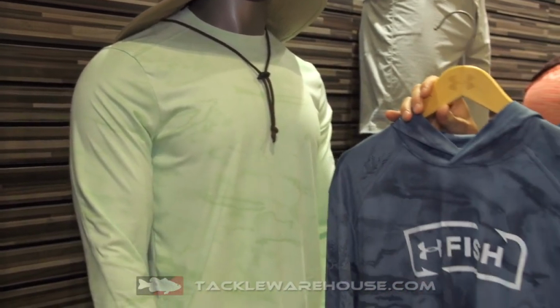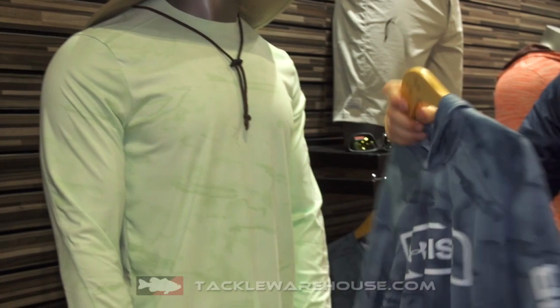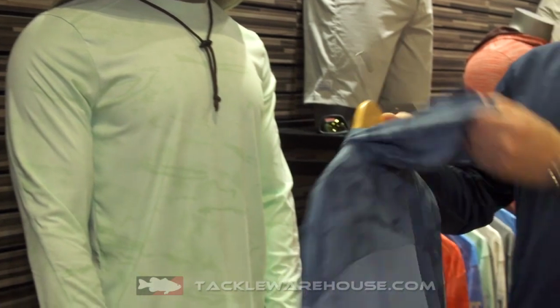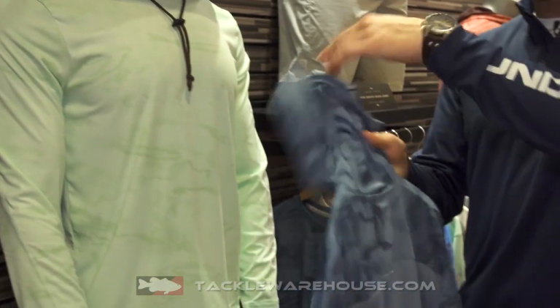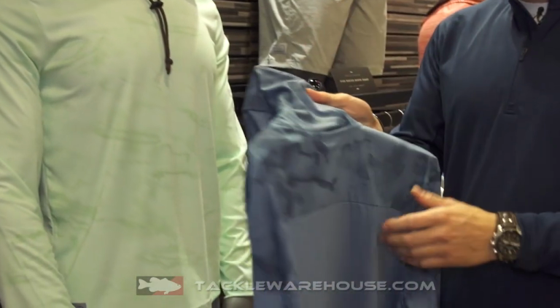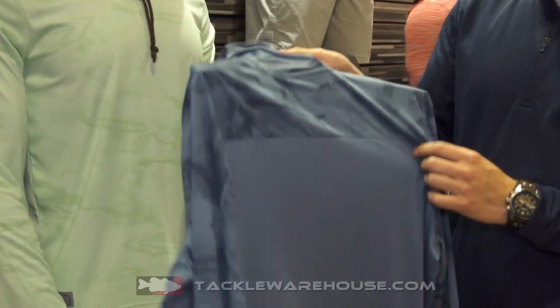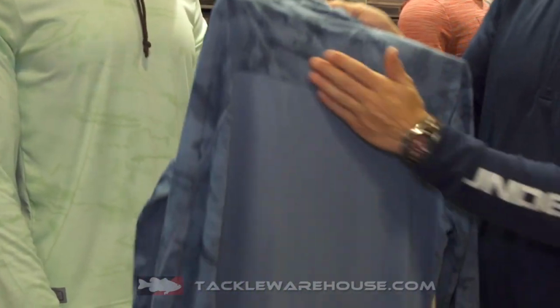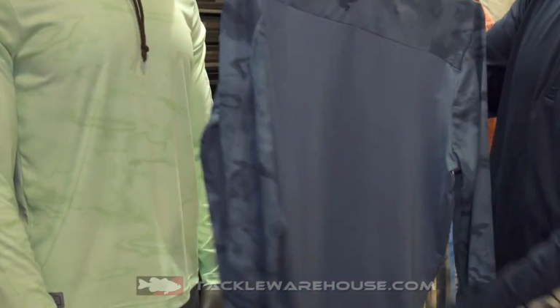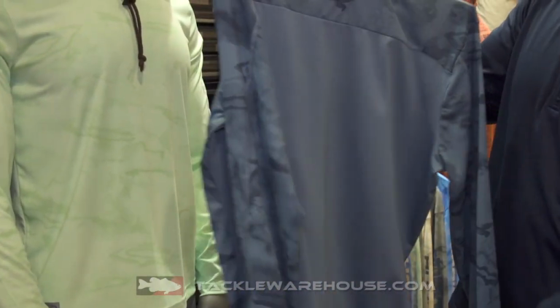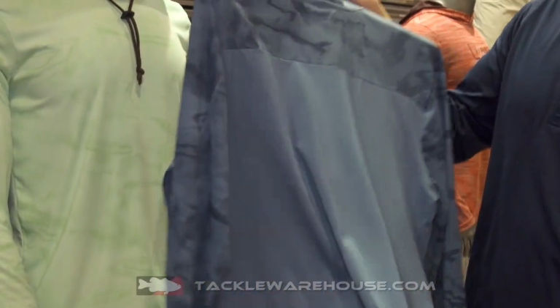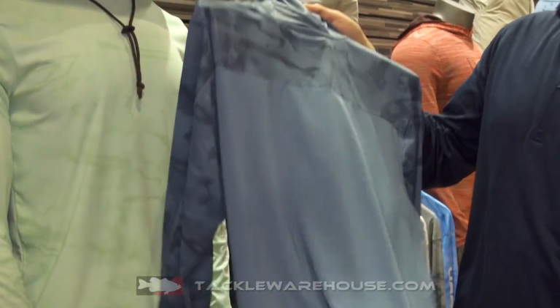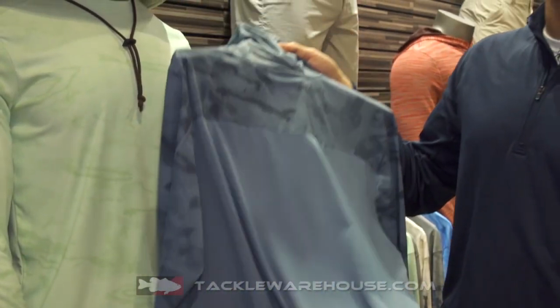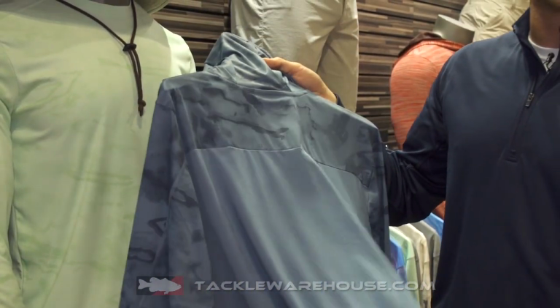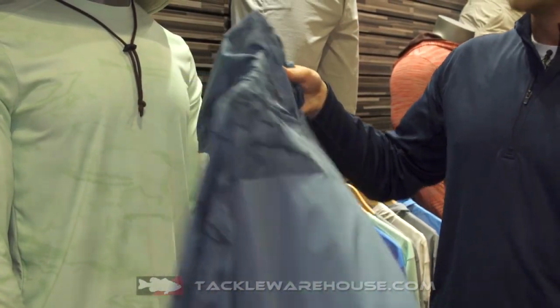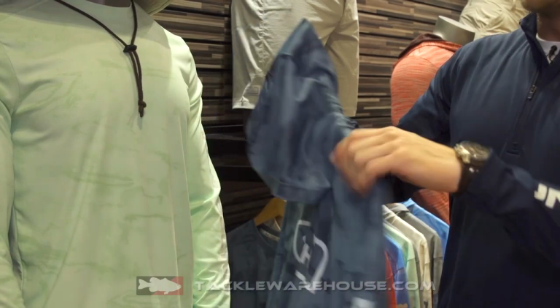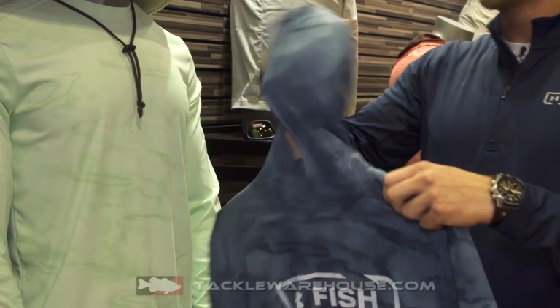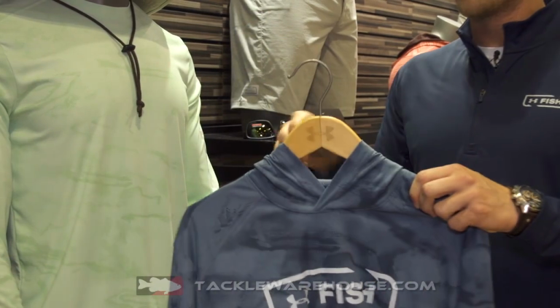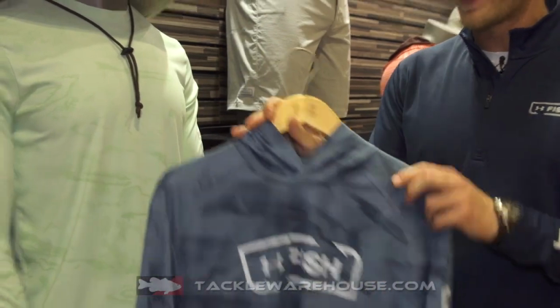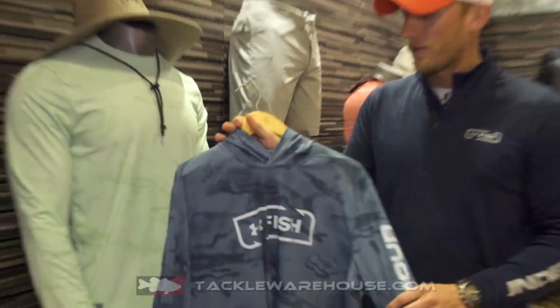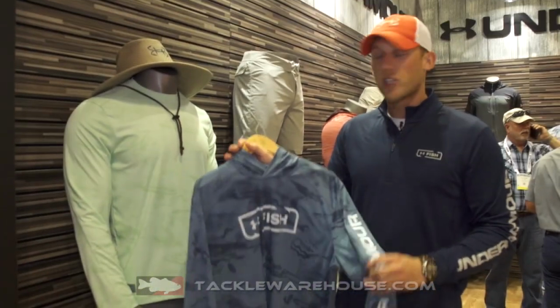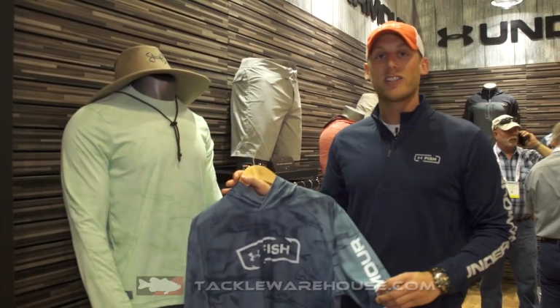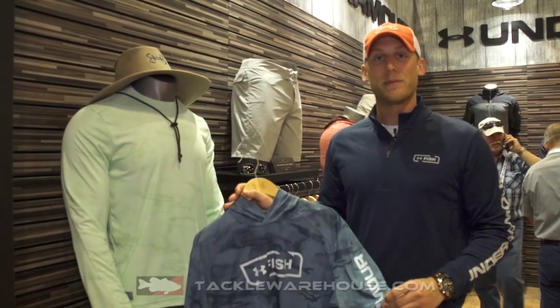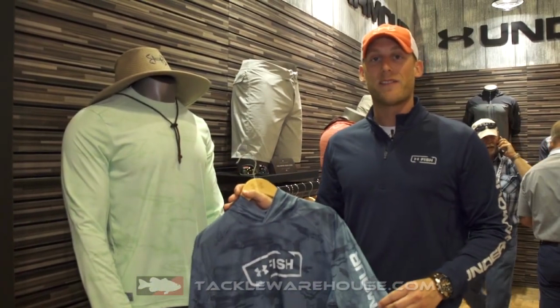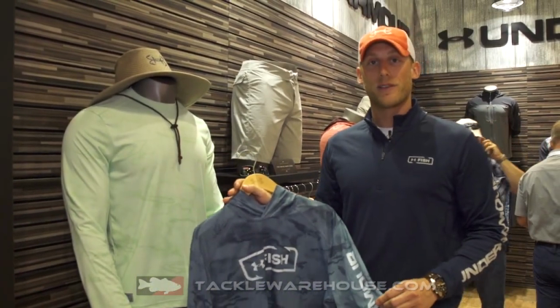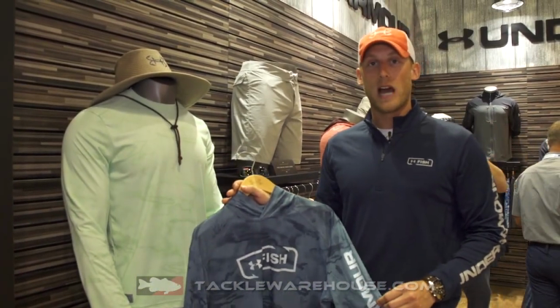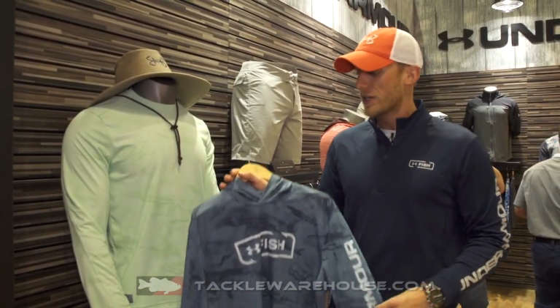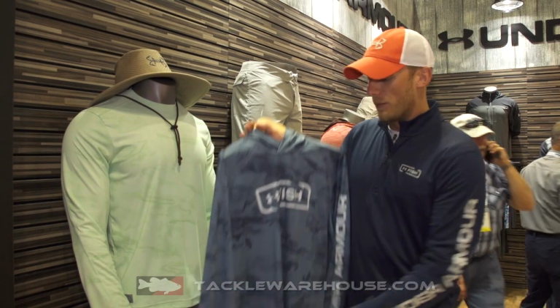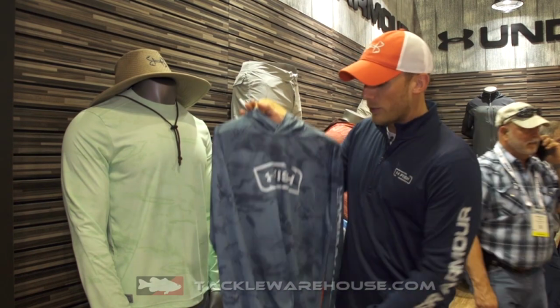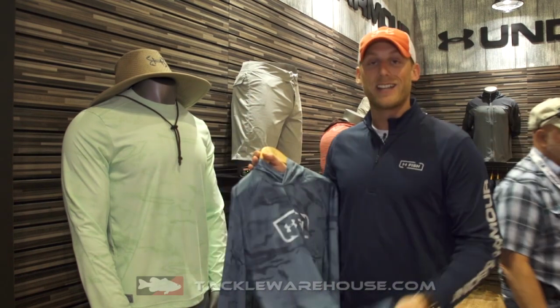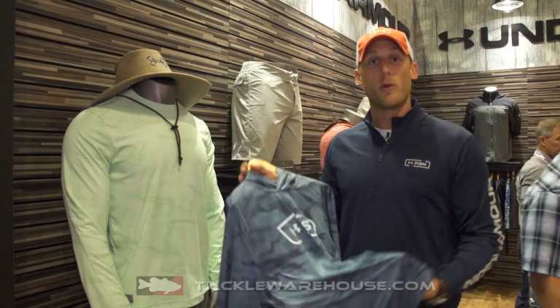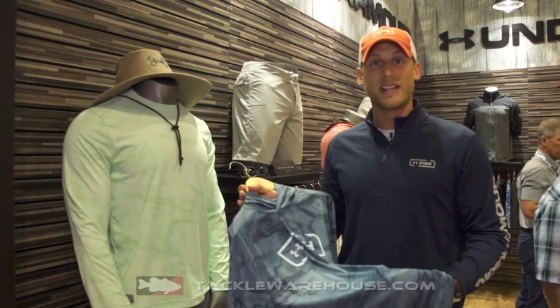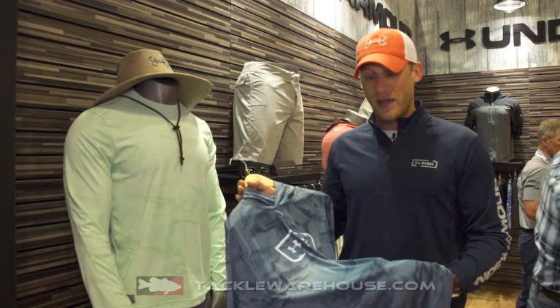This is a new bi-comp design where we feature a full mesh back for insane breathability. But at the same time, the fabric itself — we're changing the game in tech fabrics at $40, just like we did 10 years ago when we got into this space.